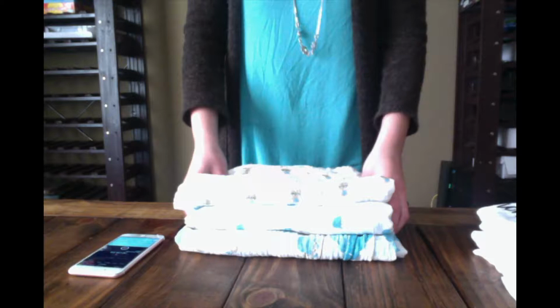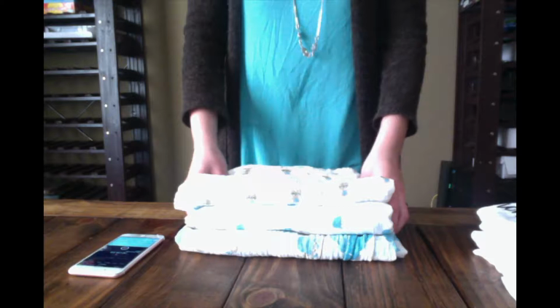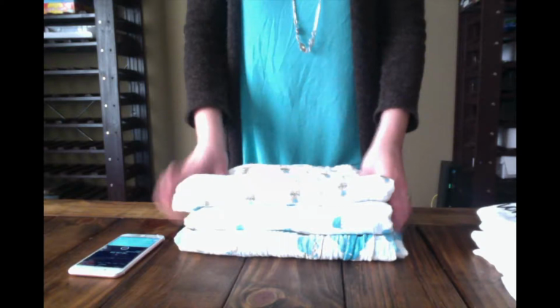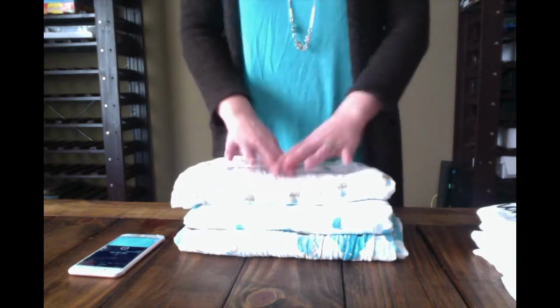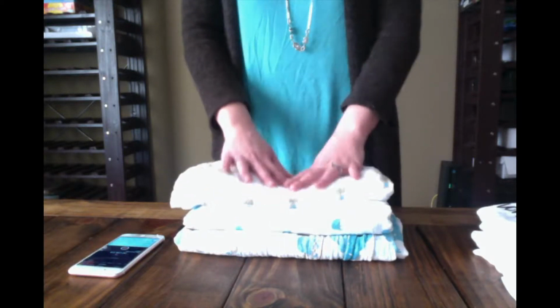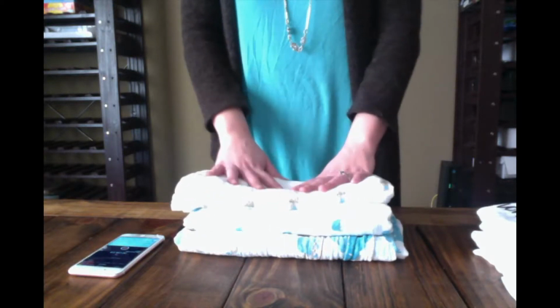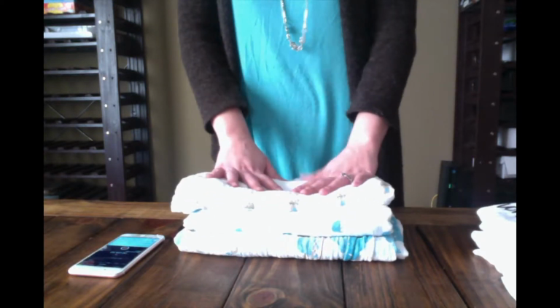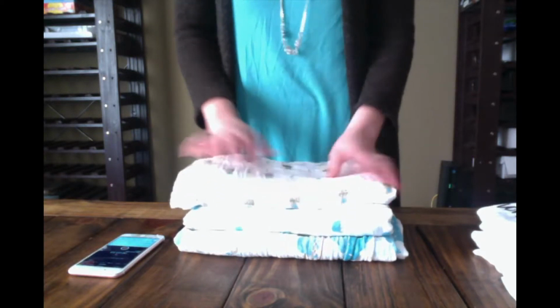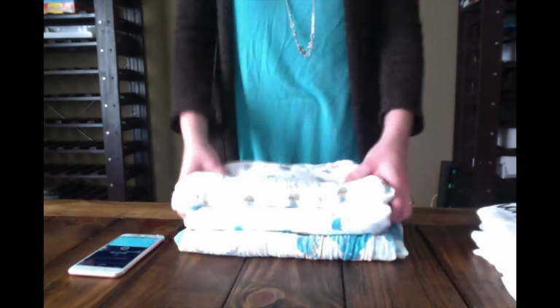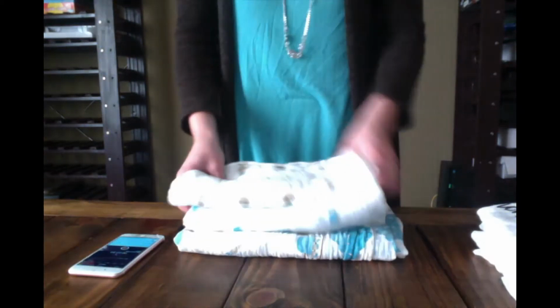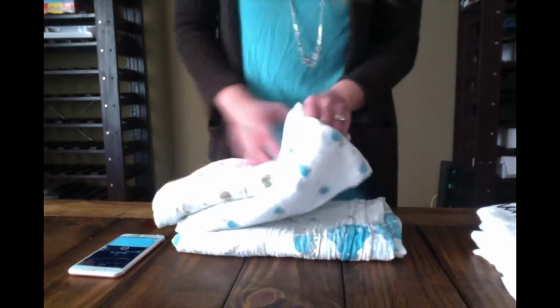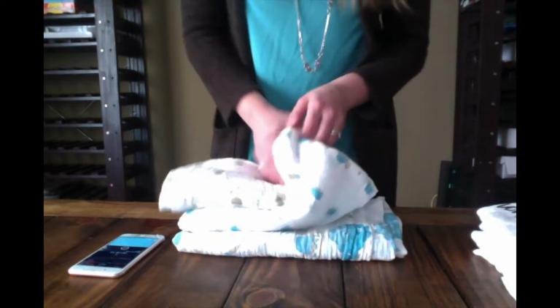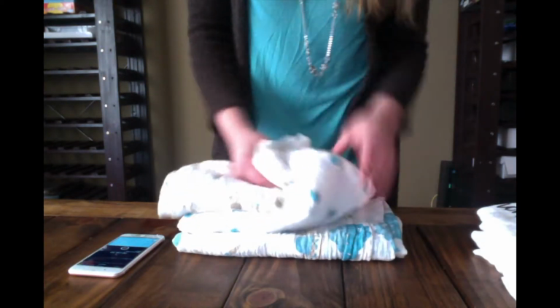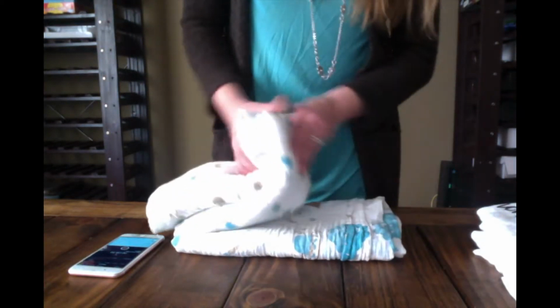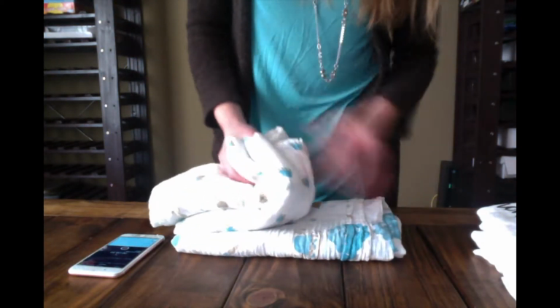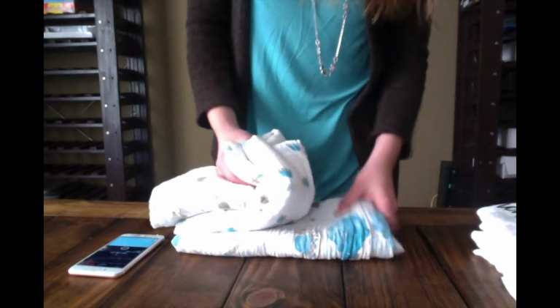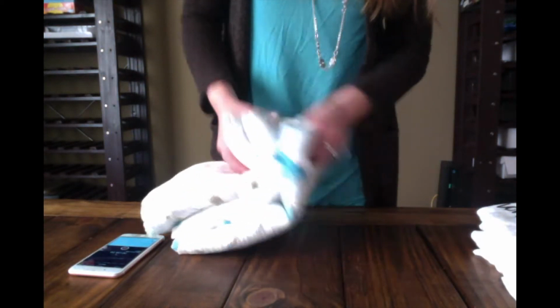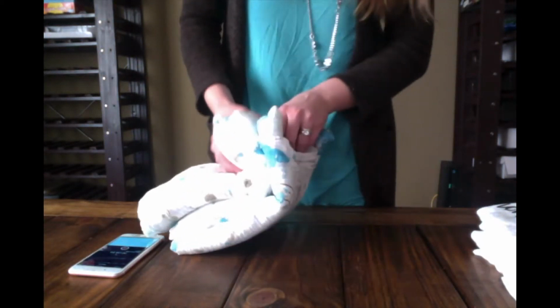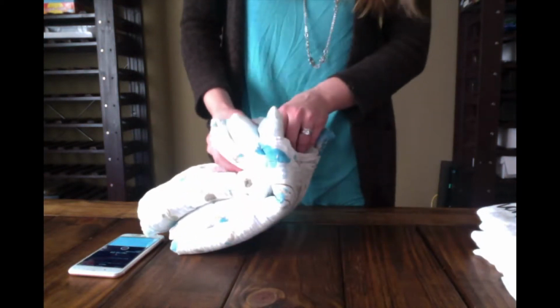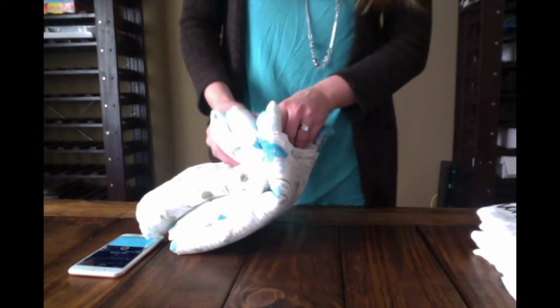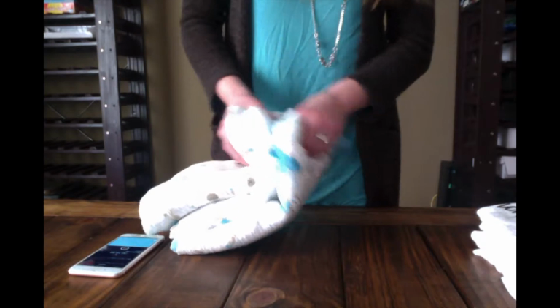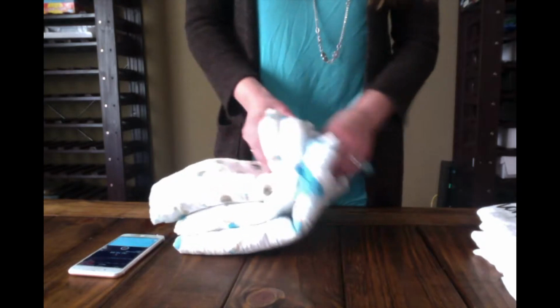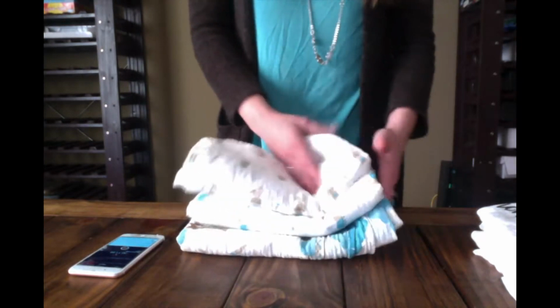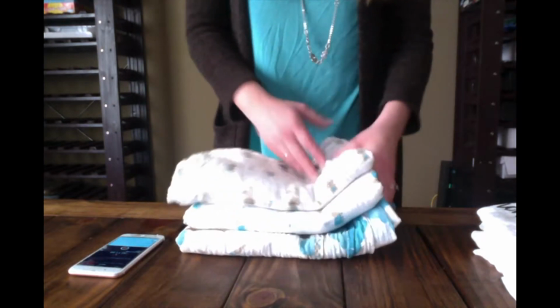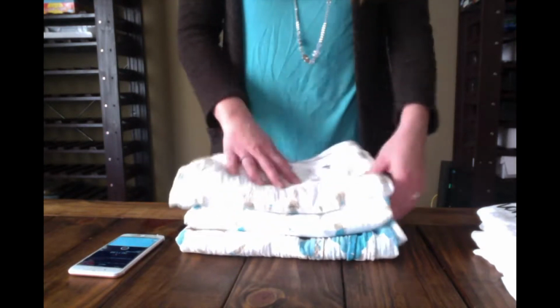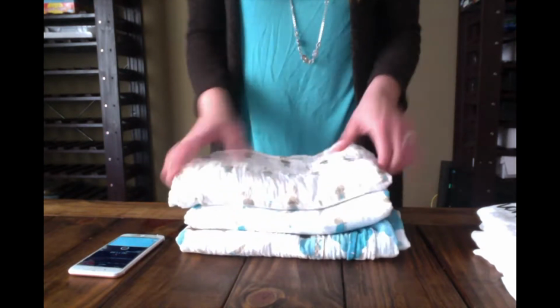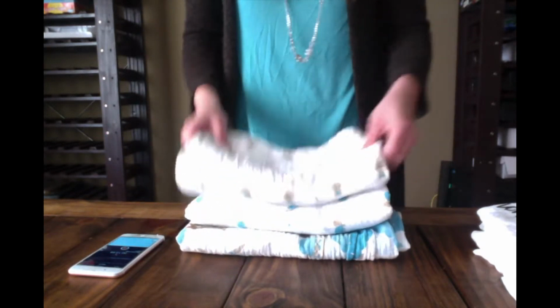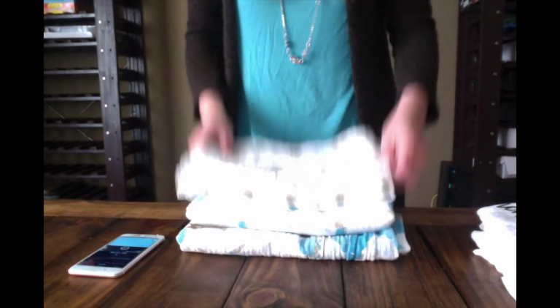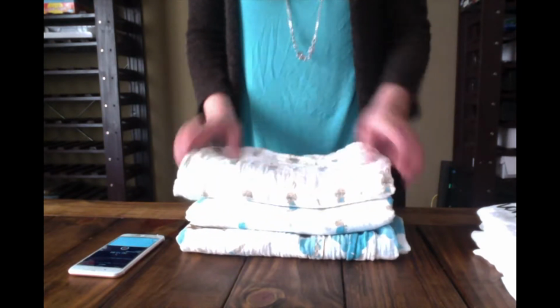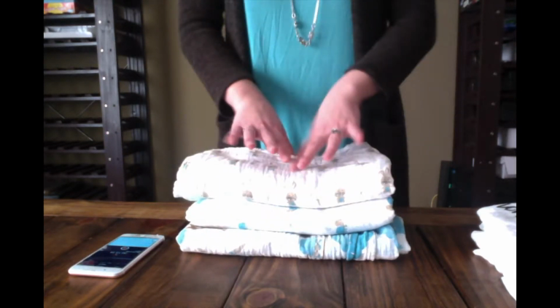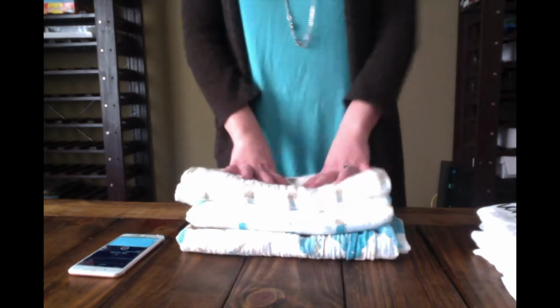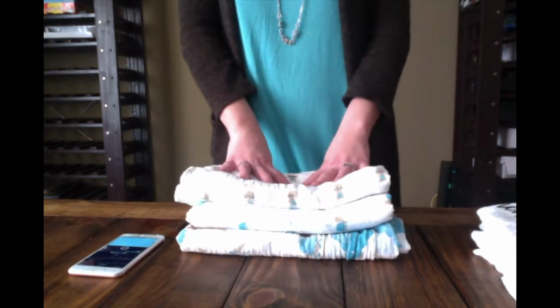Here we have the Joylific muslin swaddling blankets. It is Amu, the turtle, and Joy, the rabbit, which is really cute.